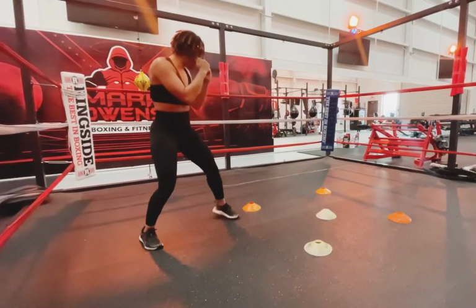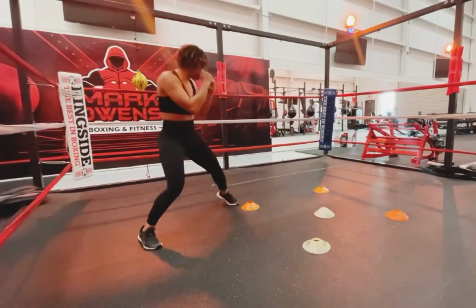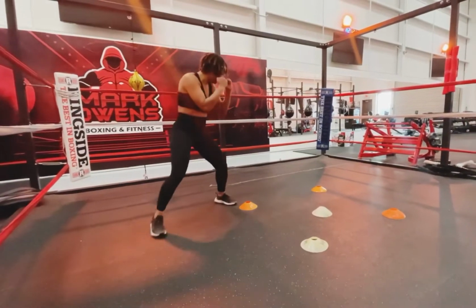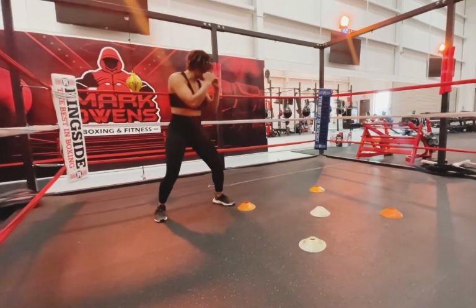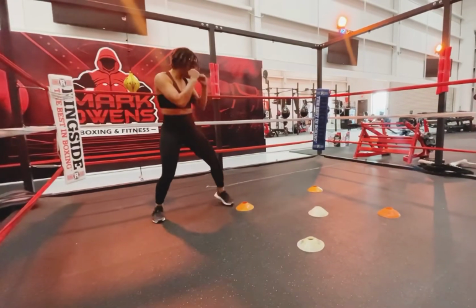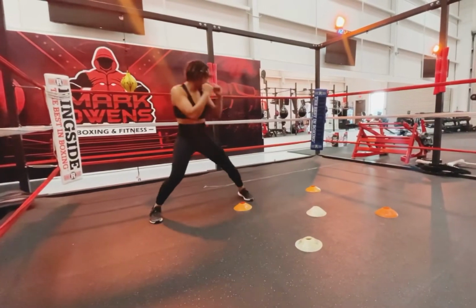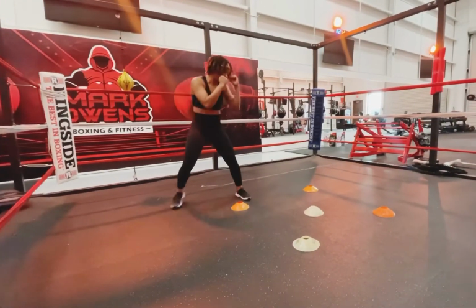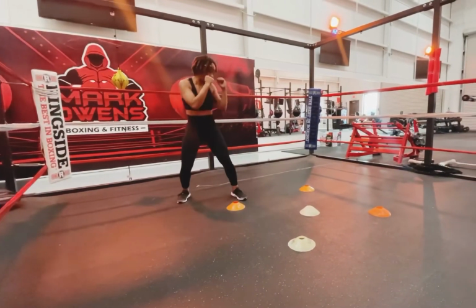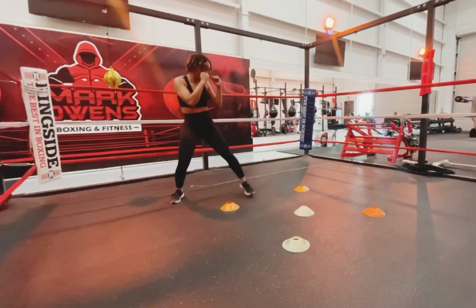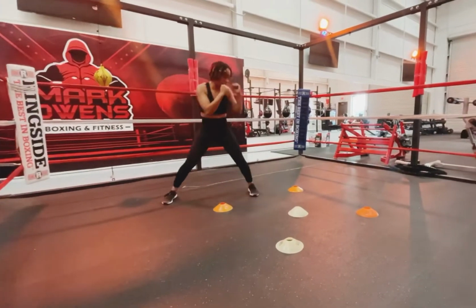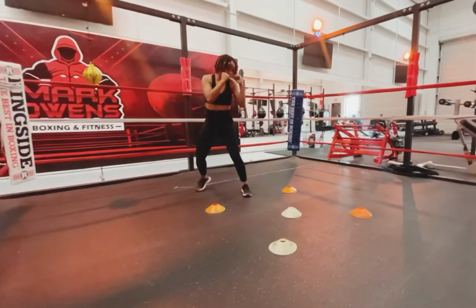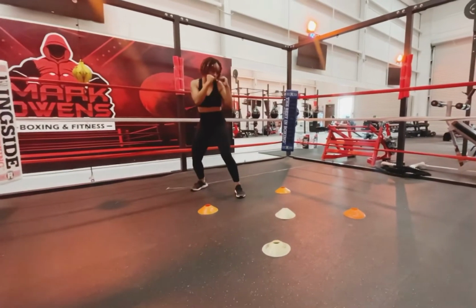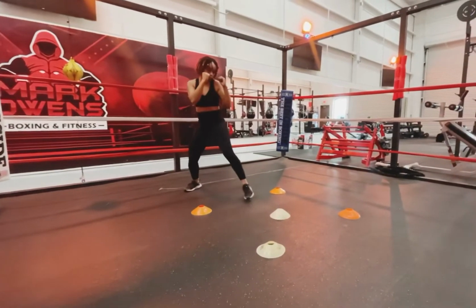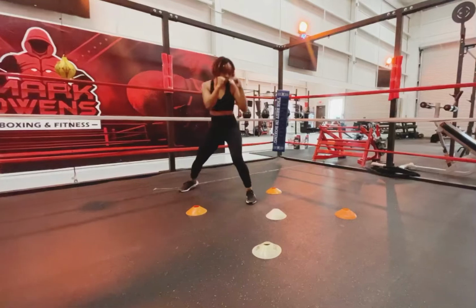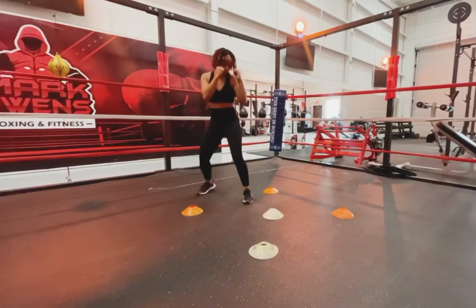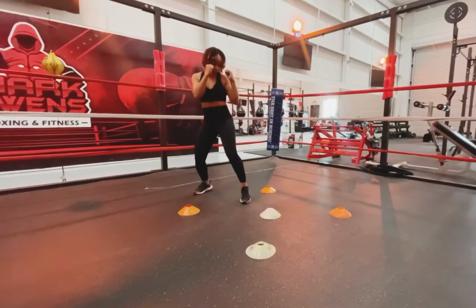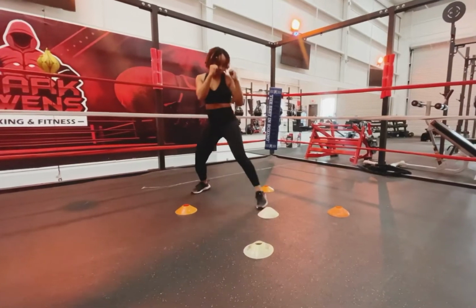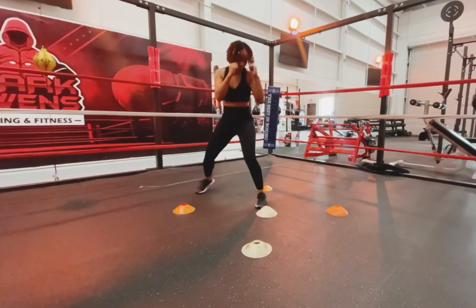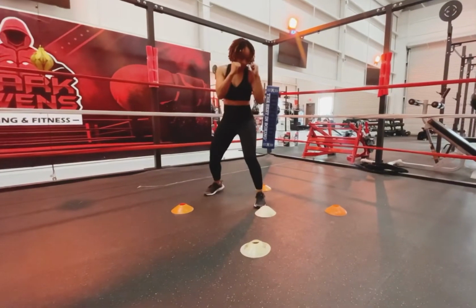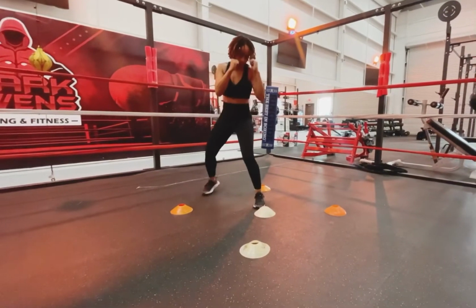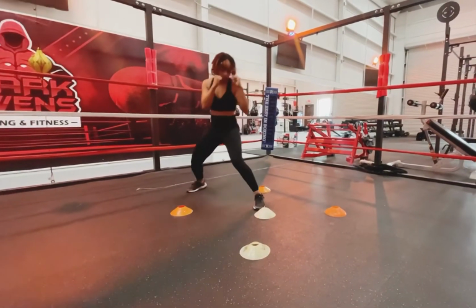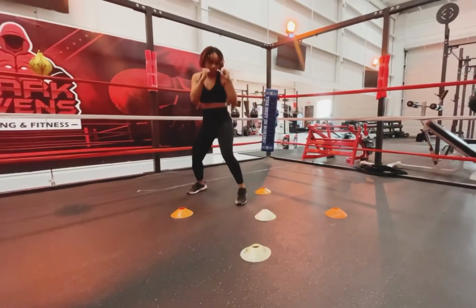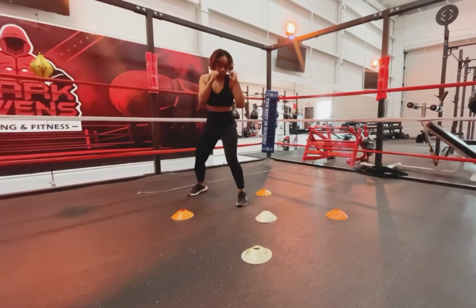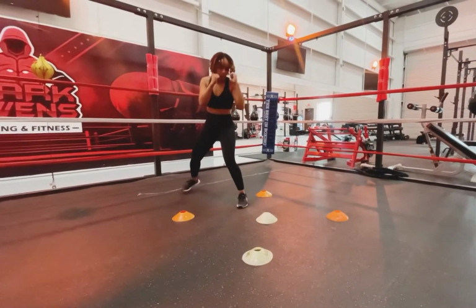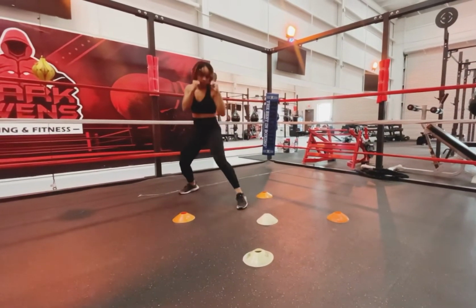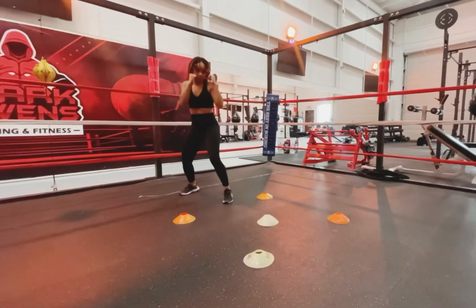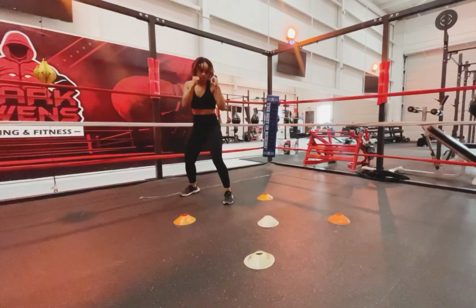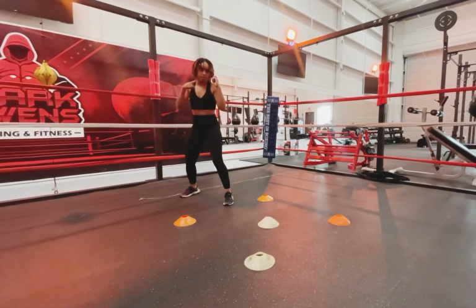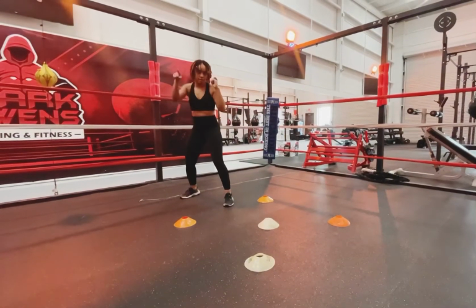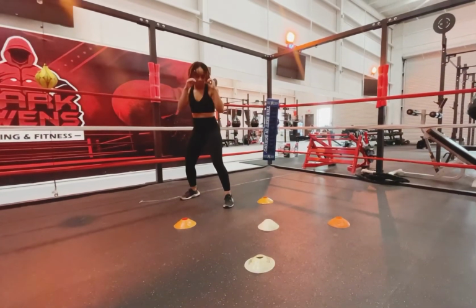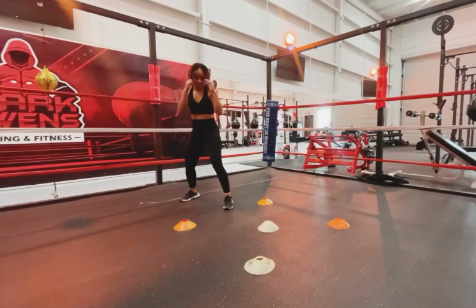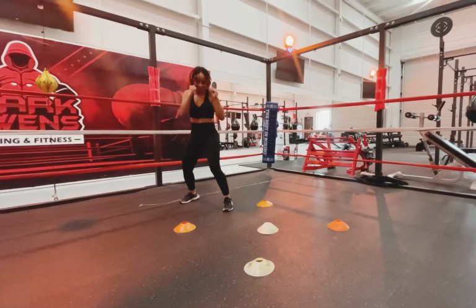No matter what way you're going, whatever direction you're going in, that's the foot that's going to go first. You want to make sure you're staying in your stance, keeping those knees slightly bent, hands up.